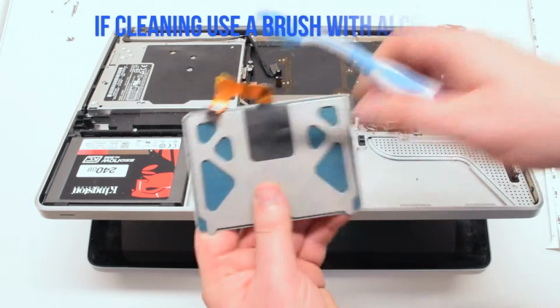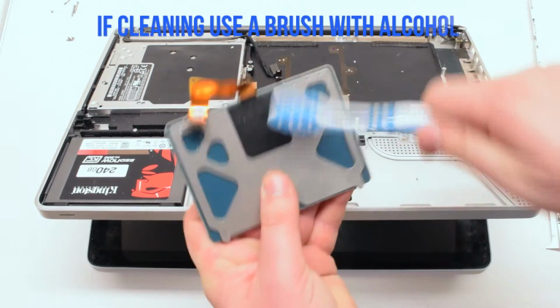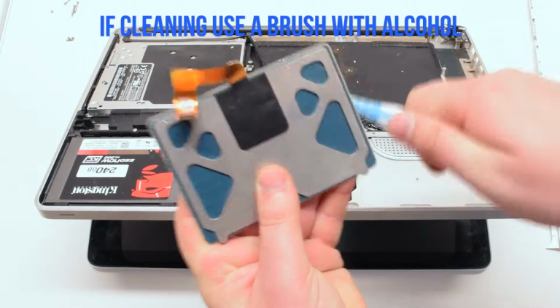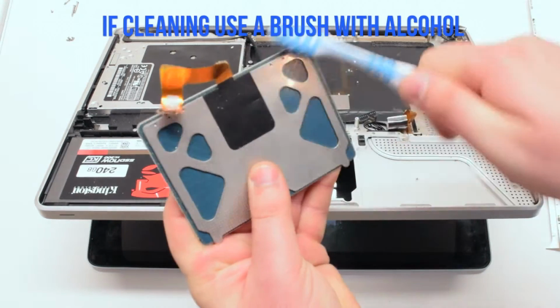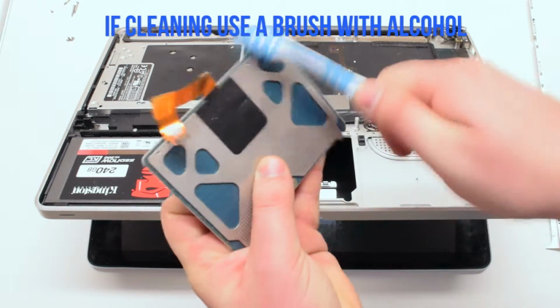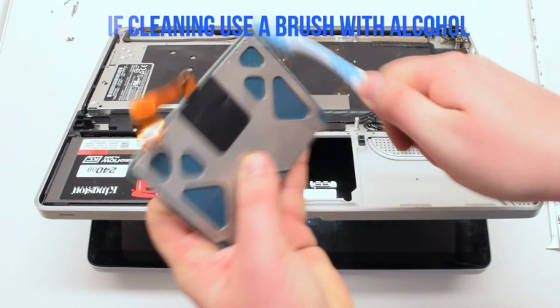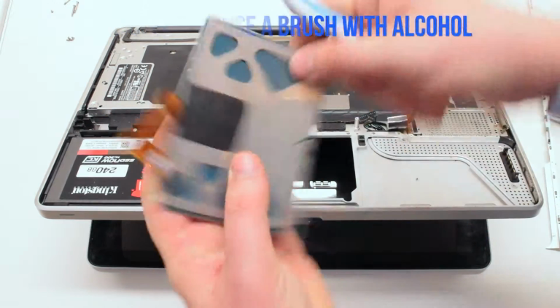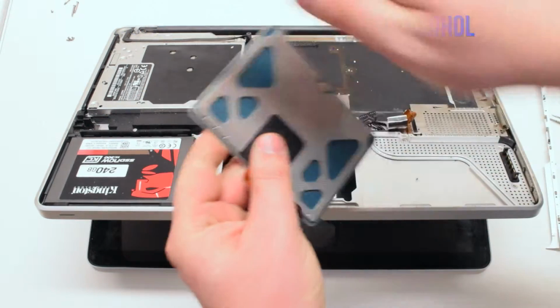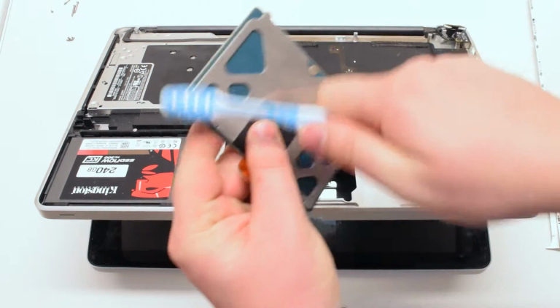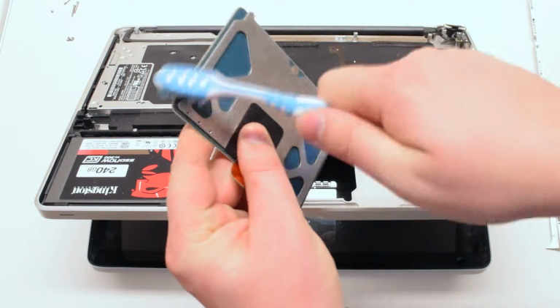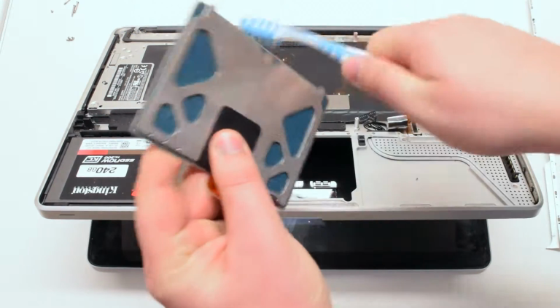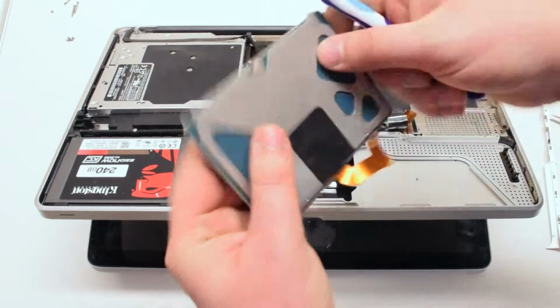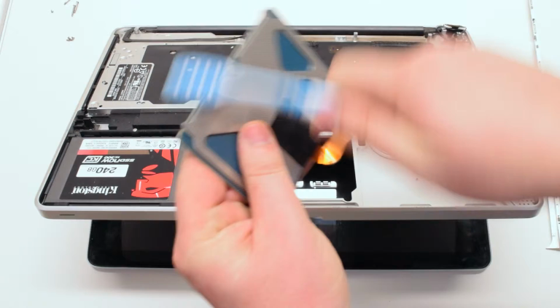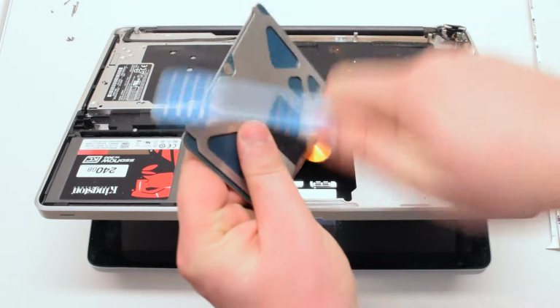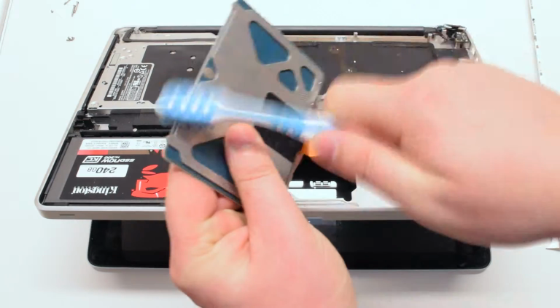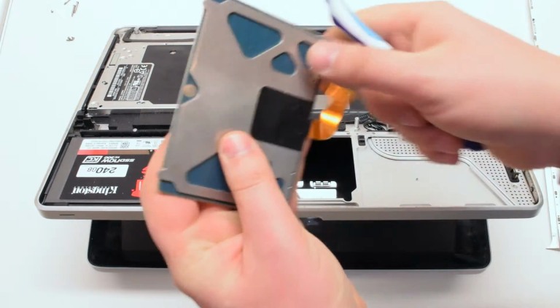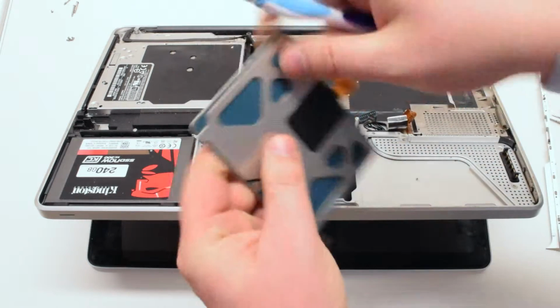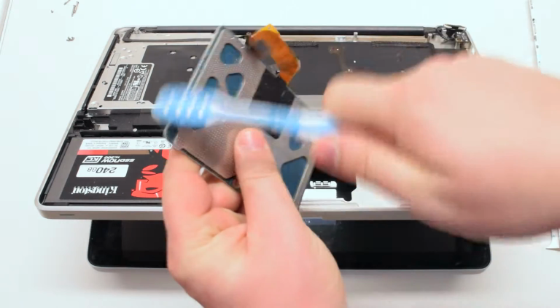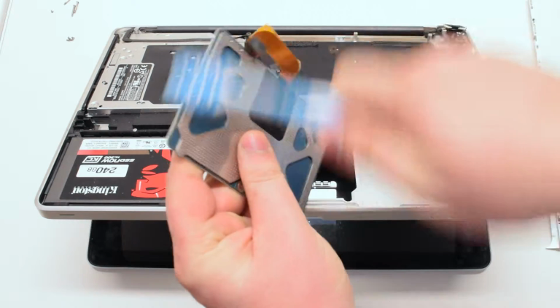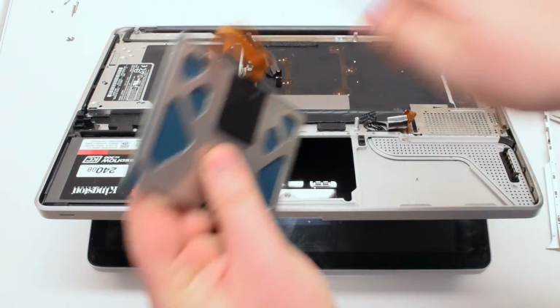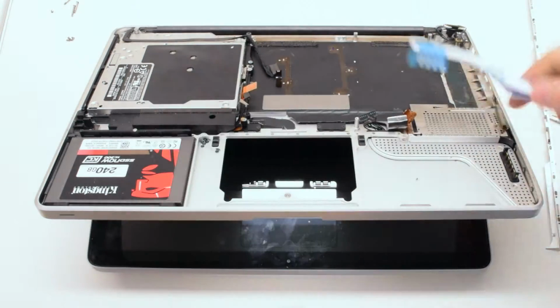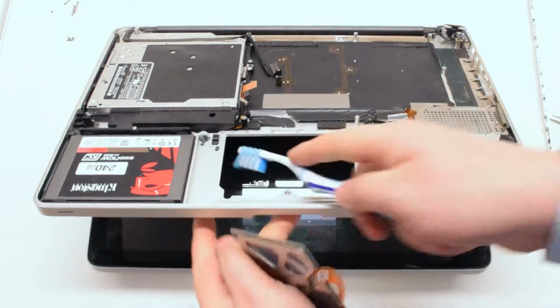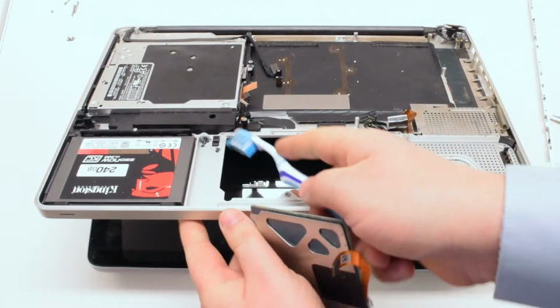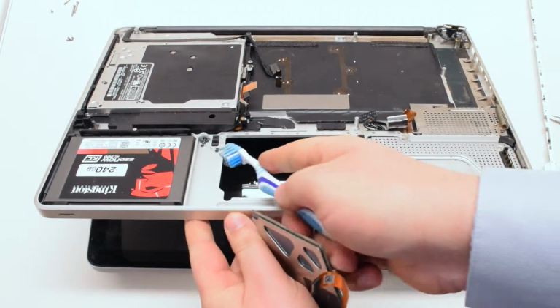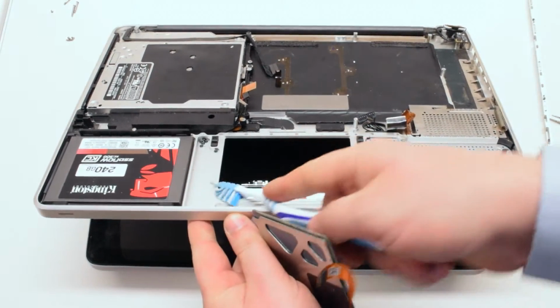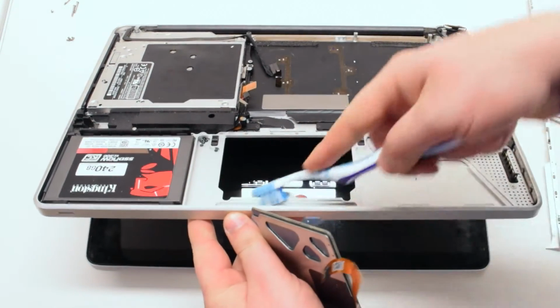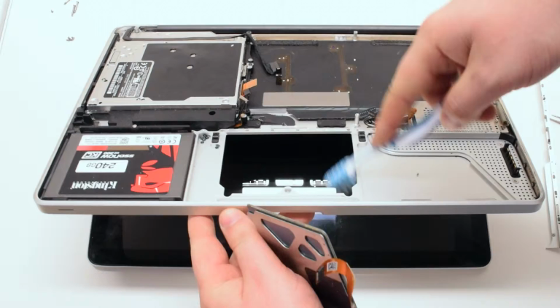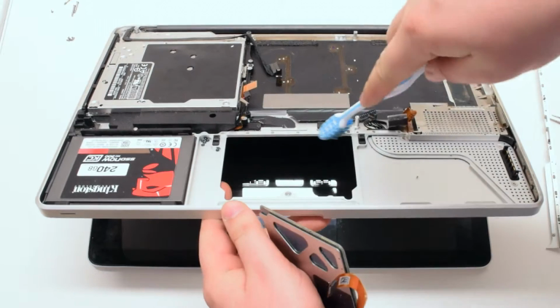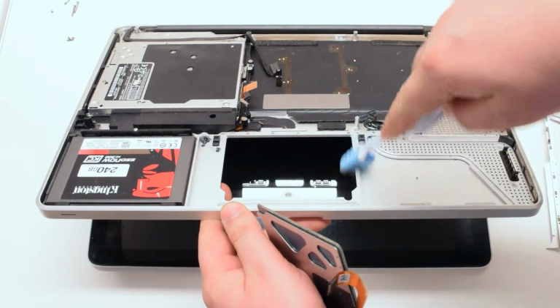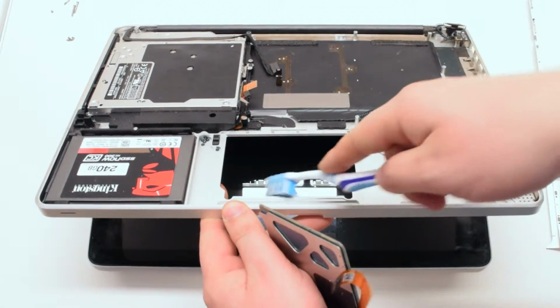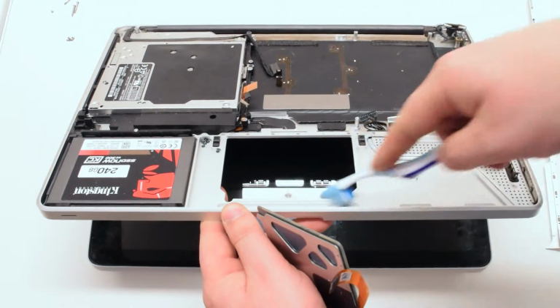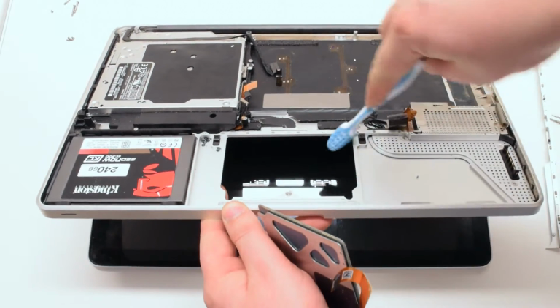If you're cleaning the trackpad, clean it with a brush and alcohol — even a cleaning solution can be used for this. Clean out the outer edge of the case as well.